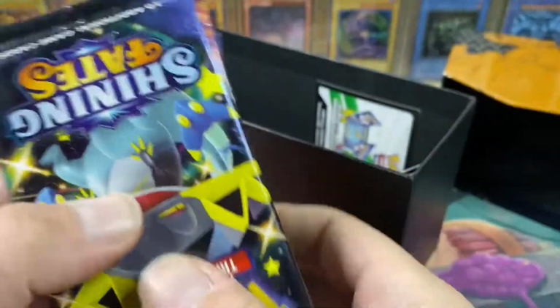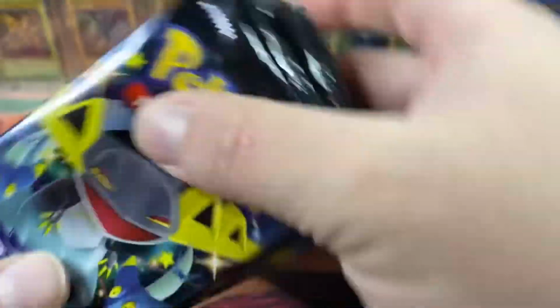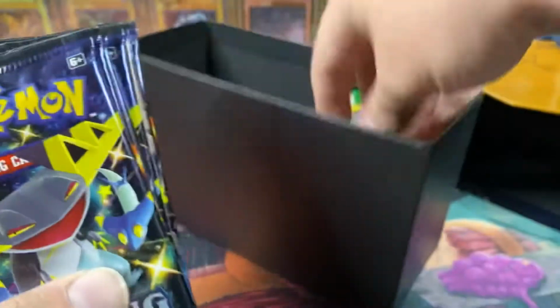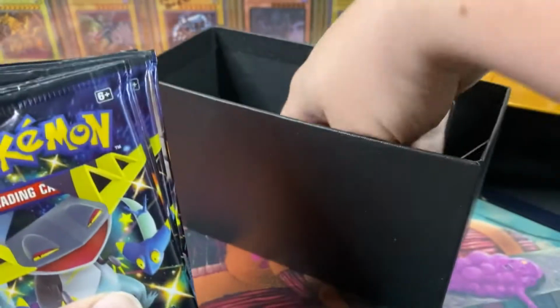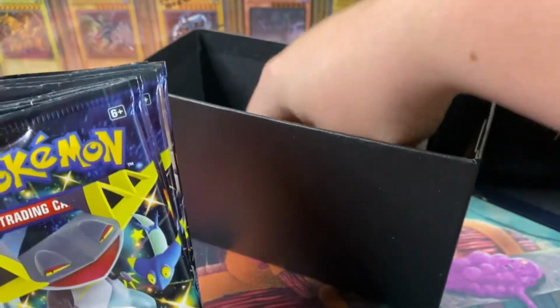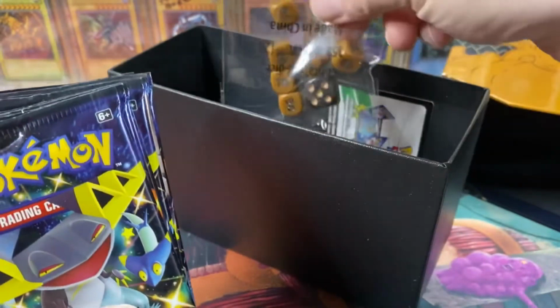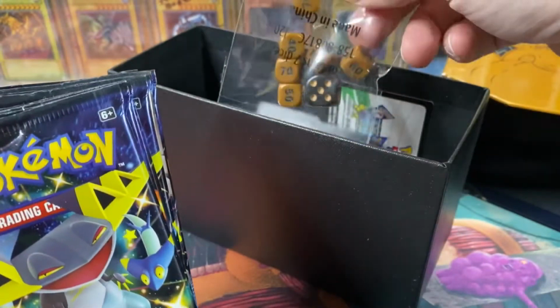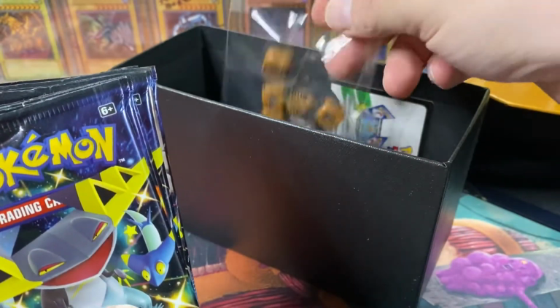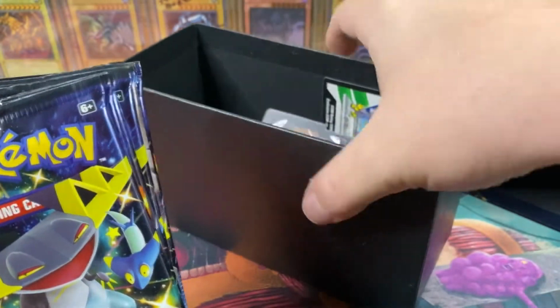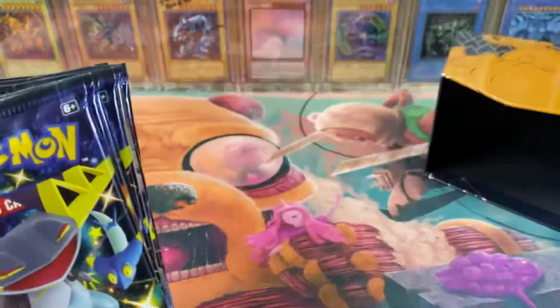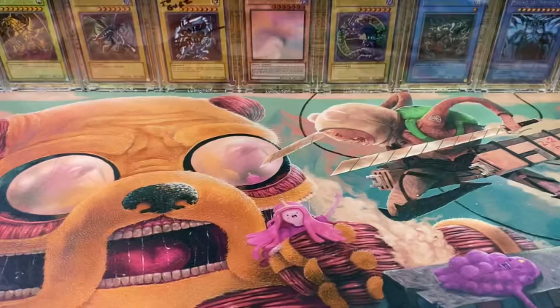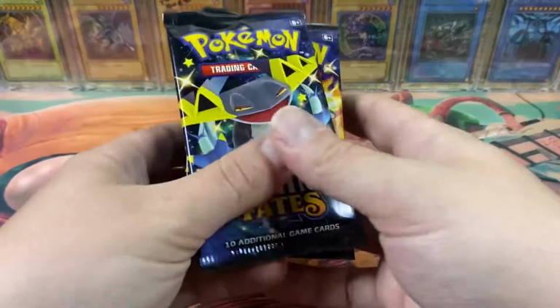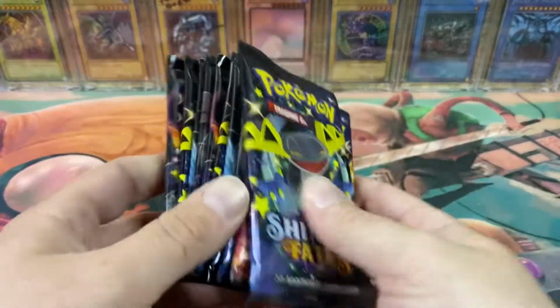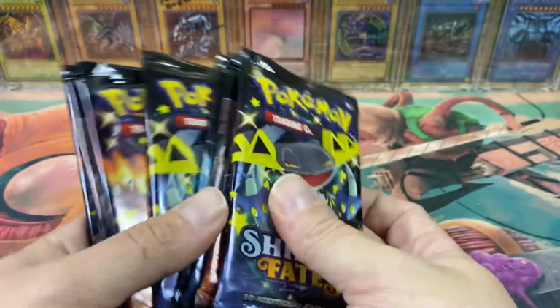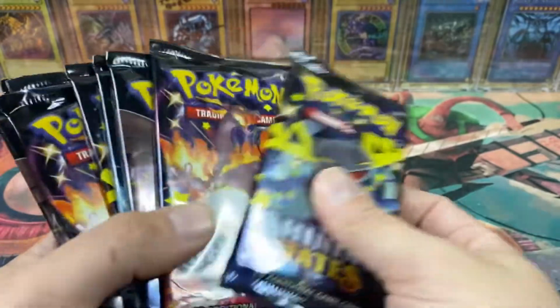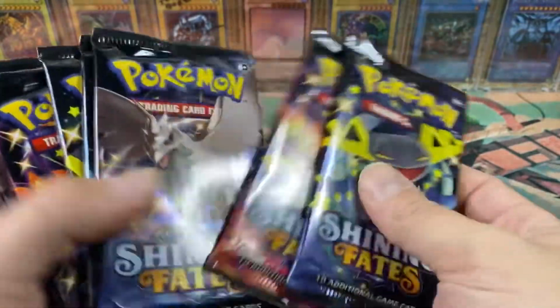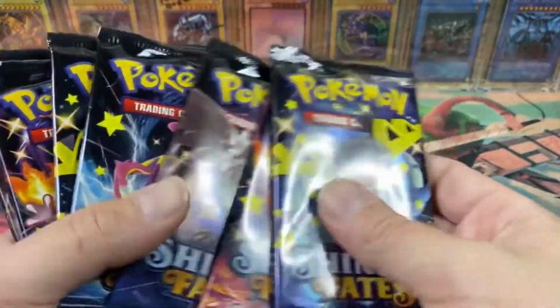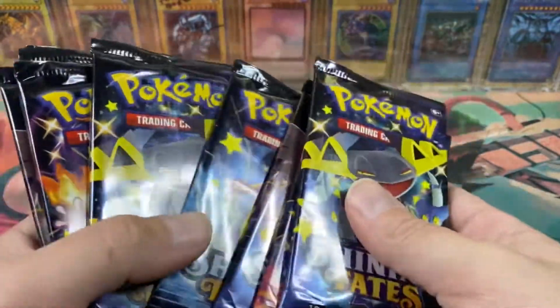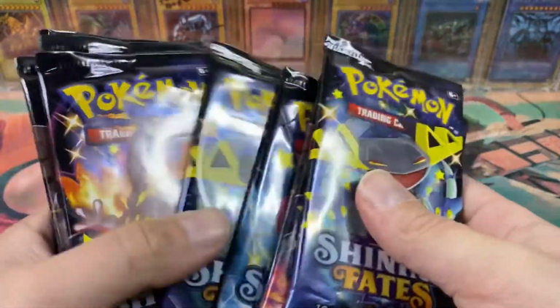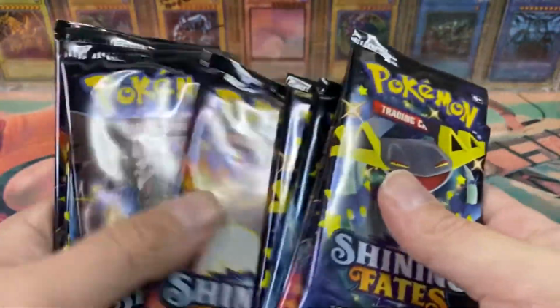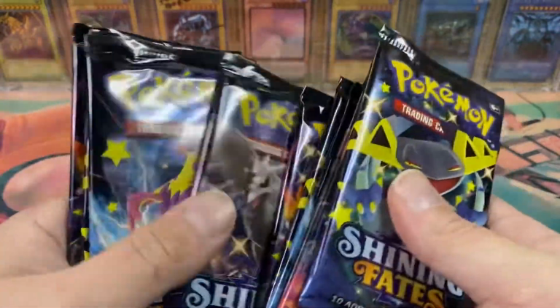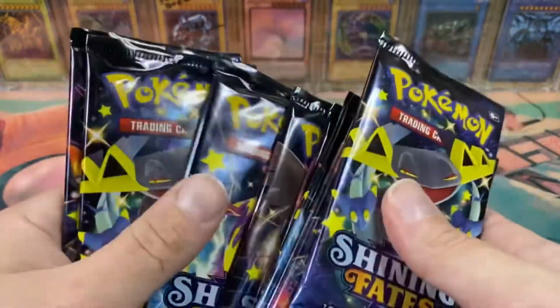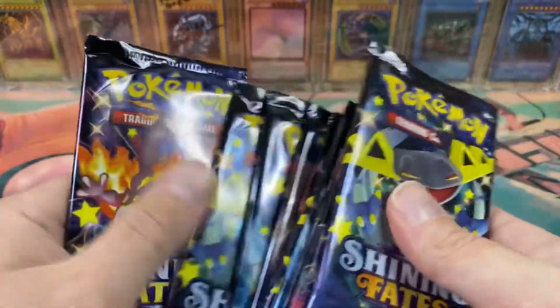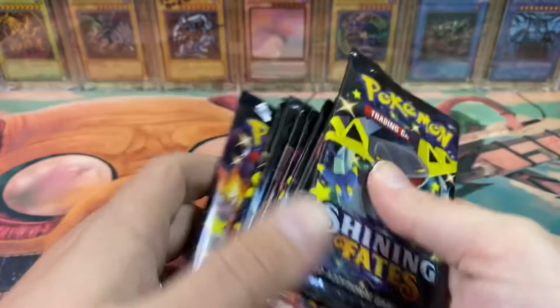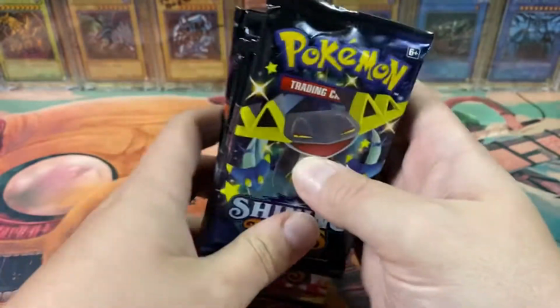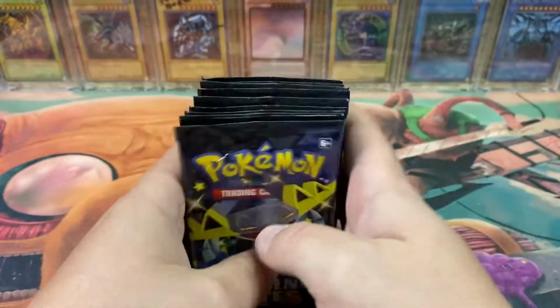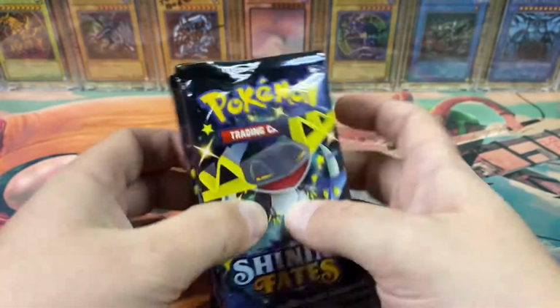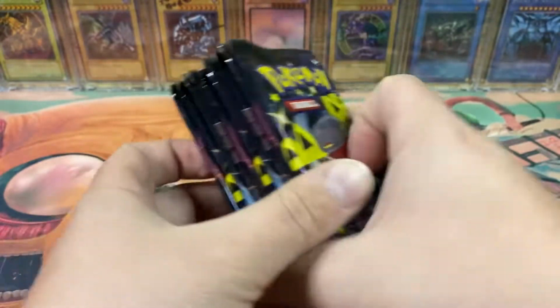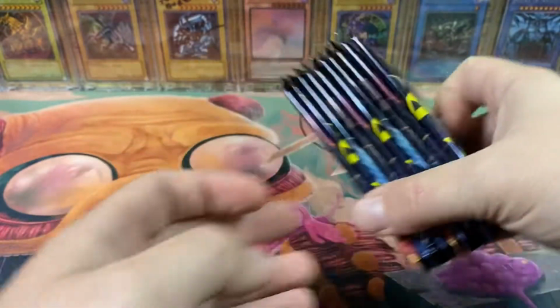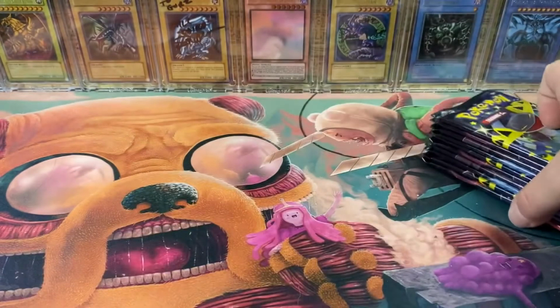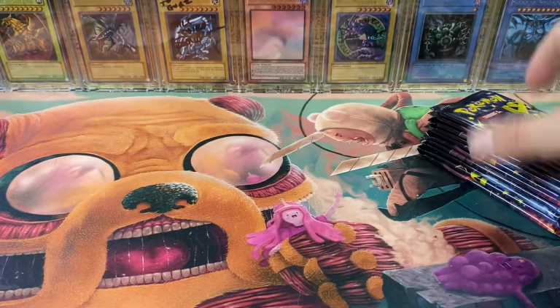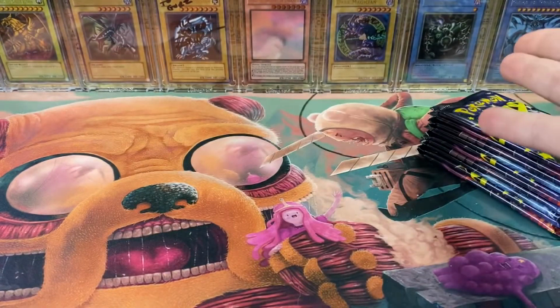The packs, and I think there's dice in here — yeah, boom, EV dice. But what we're really here for: 1, 2, 3, 4, 5, 6, 7, 8, 9, 10 Shining Fates booster packs.